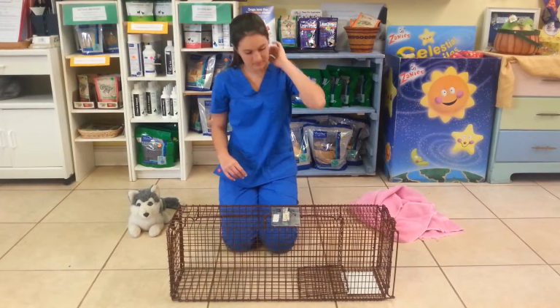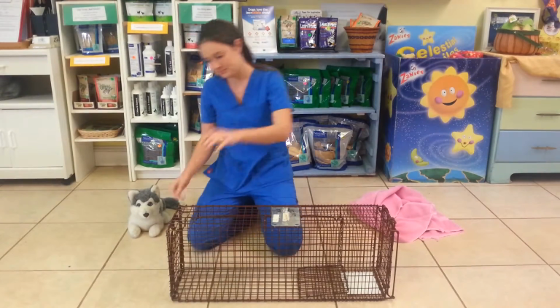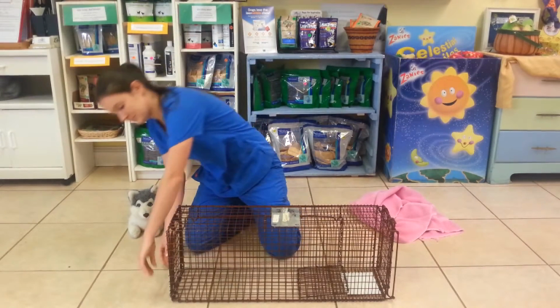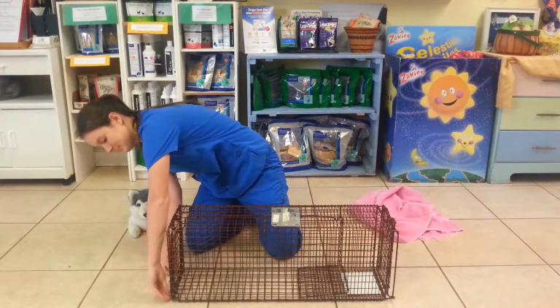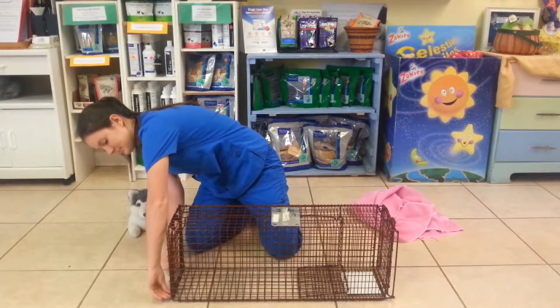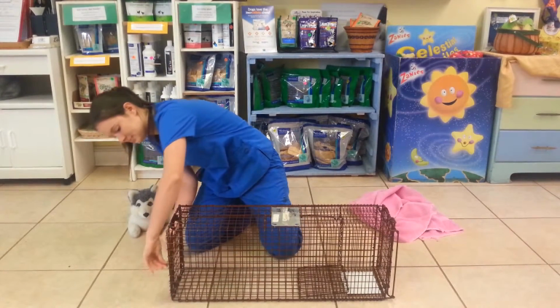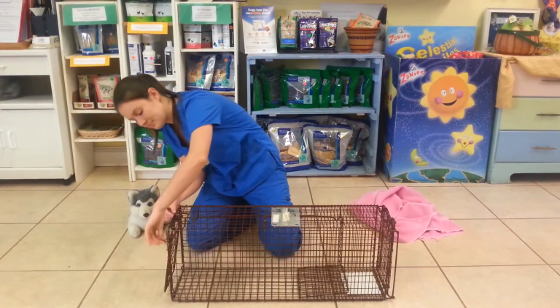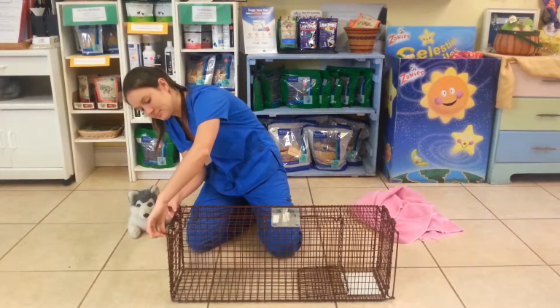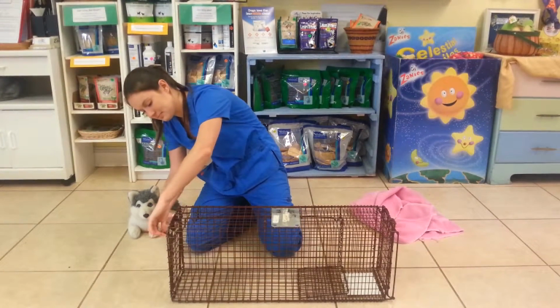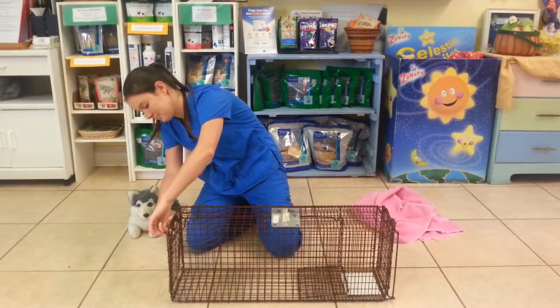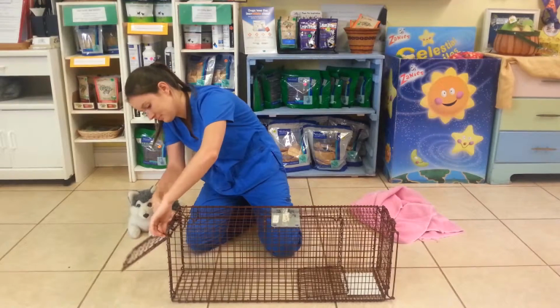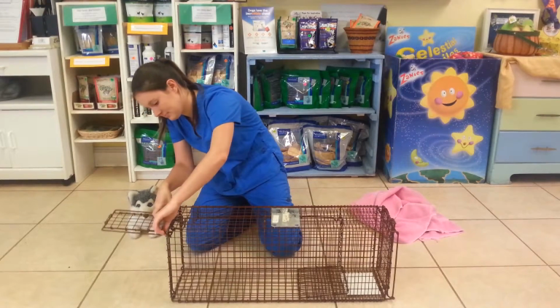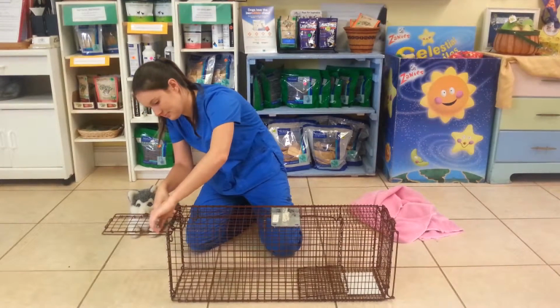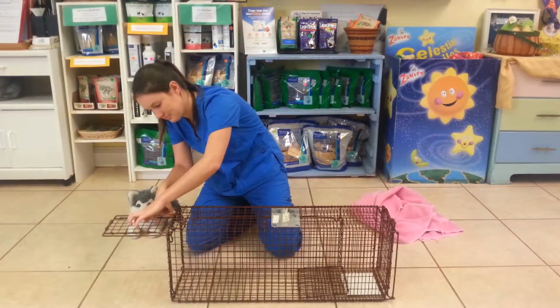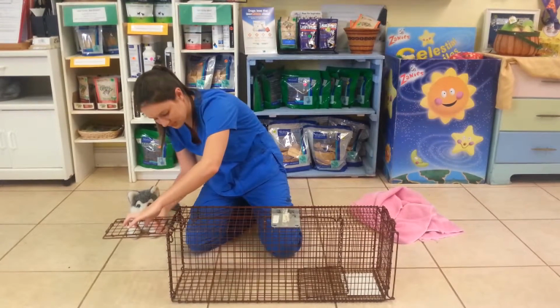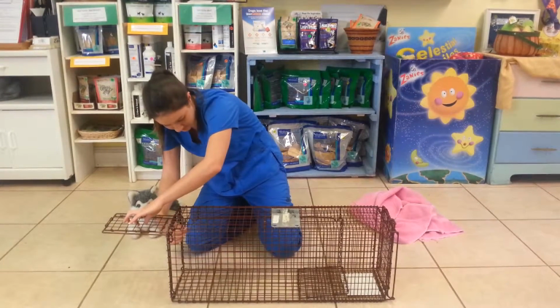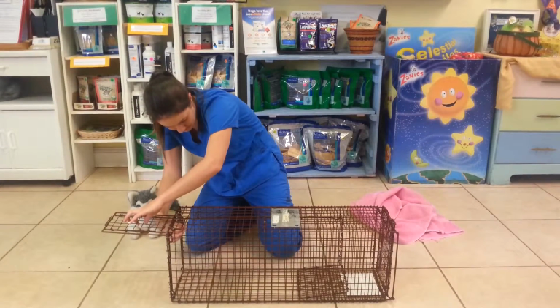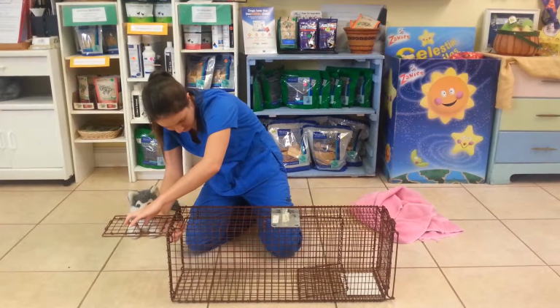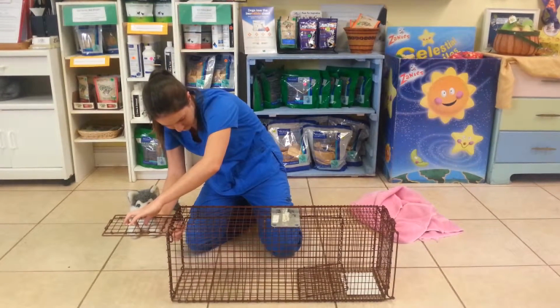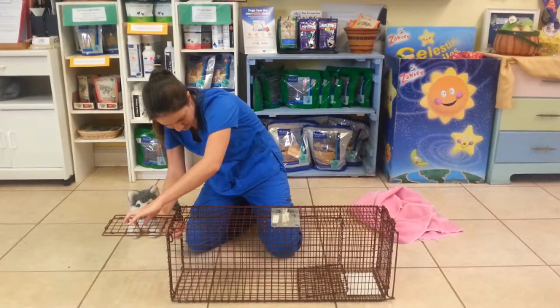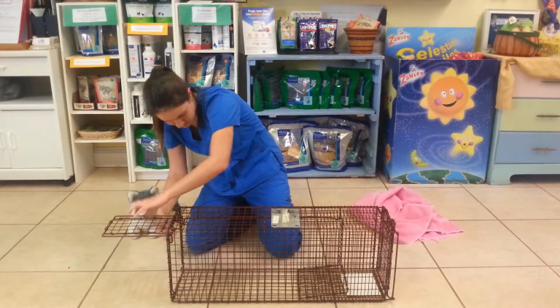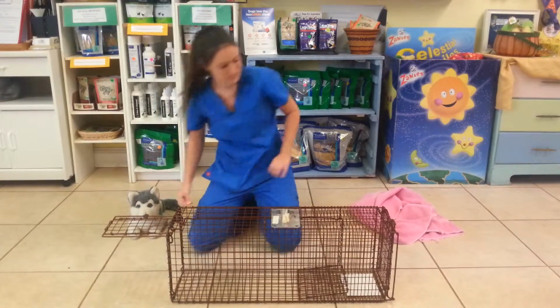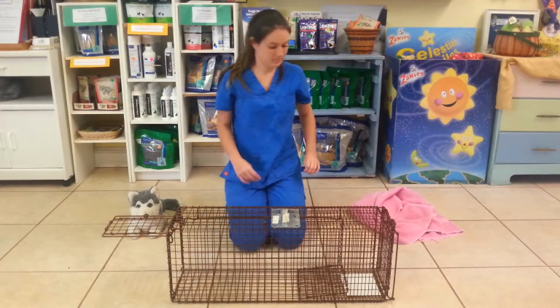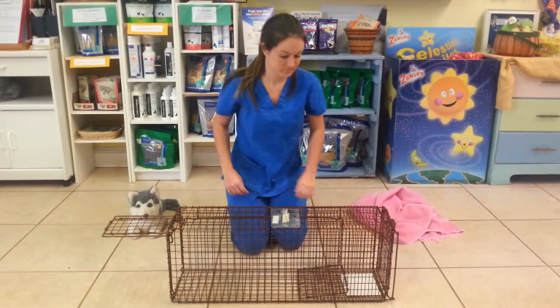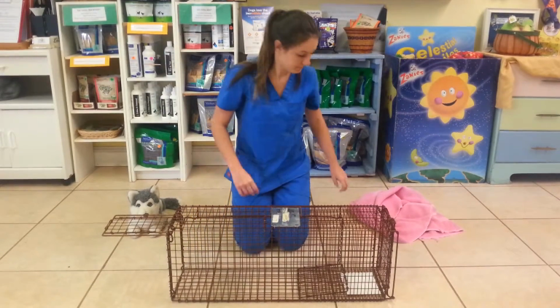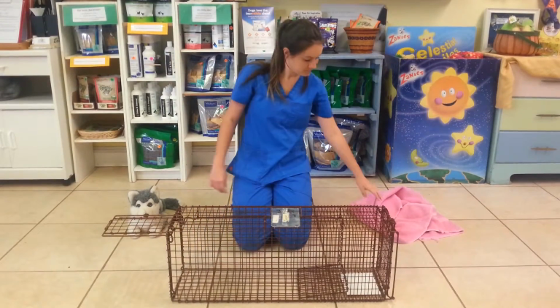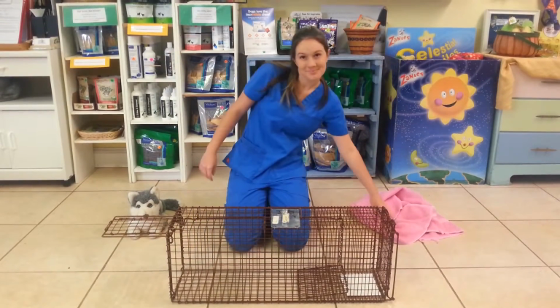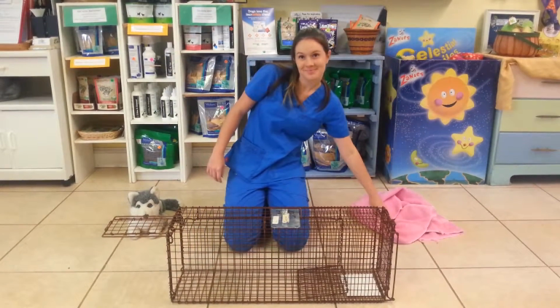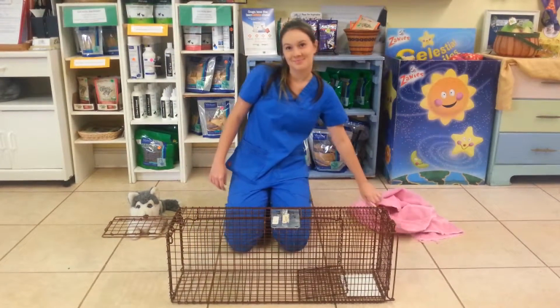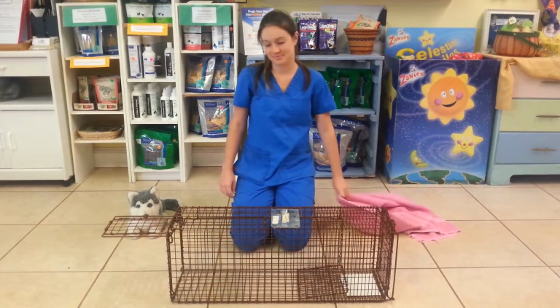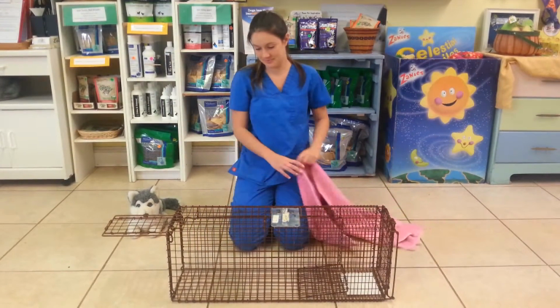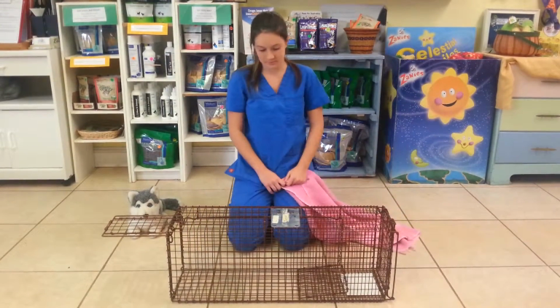Now on the front of the trap, you're going to open it by lifting the two O-rings all the way to the top. Make the front door horizontal and there's a little lever that's going to set, and that's going to lift the back part up where the cat's going to step on that and eat the food, and that will set the trap.